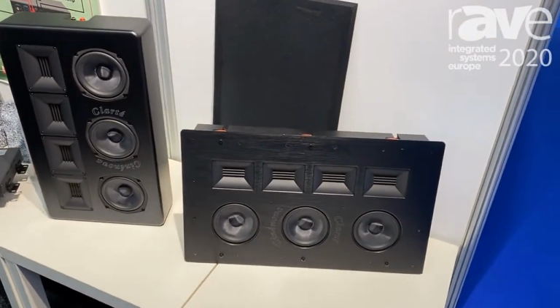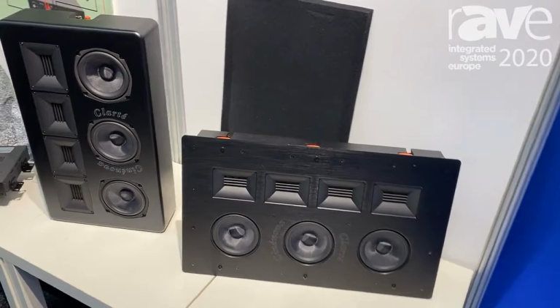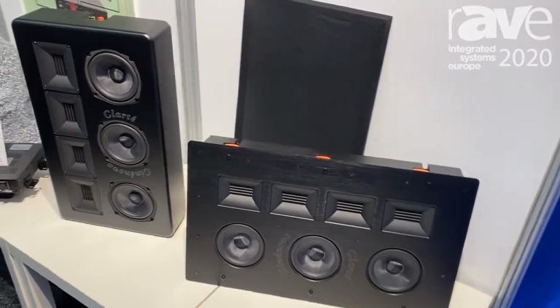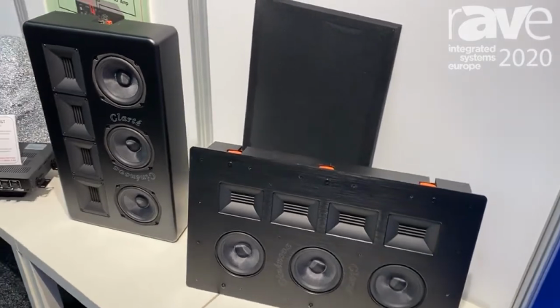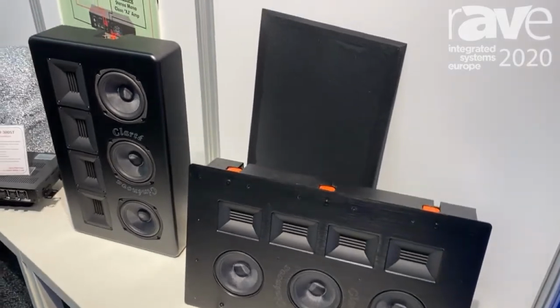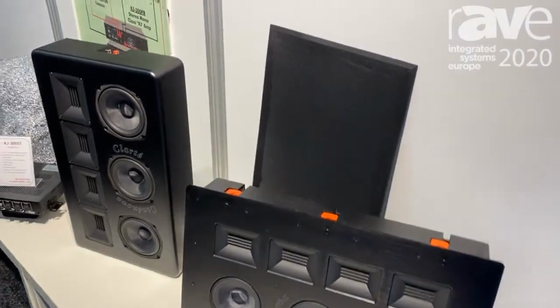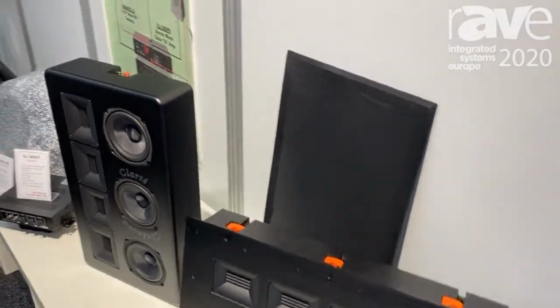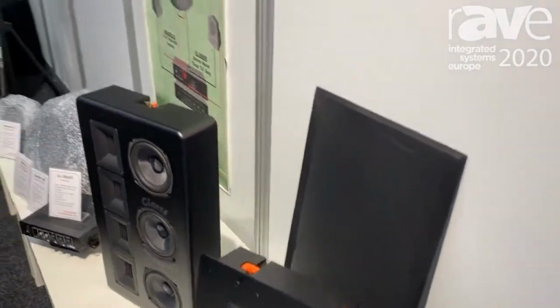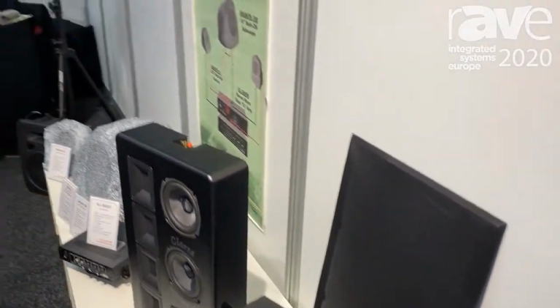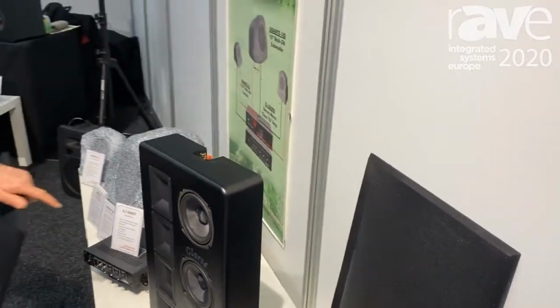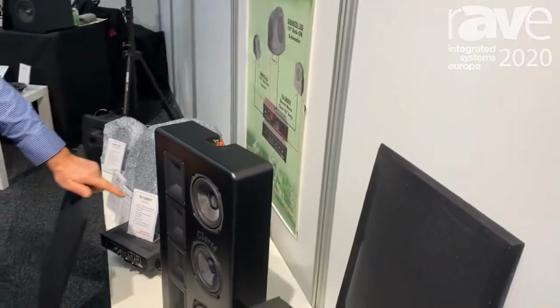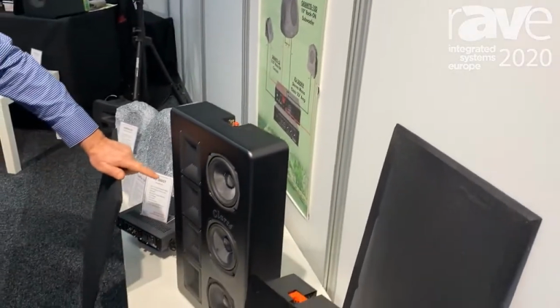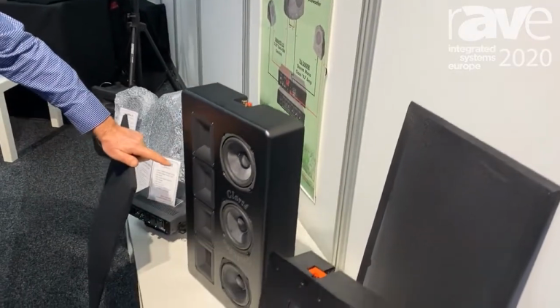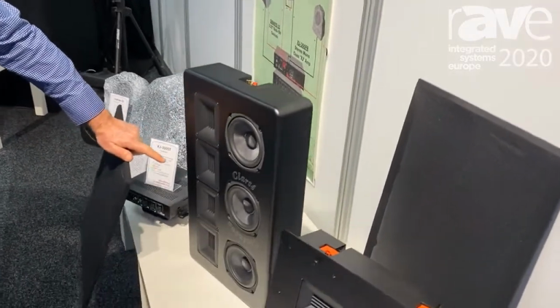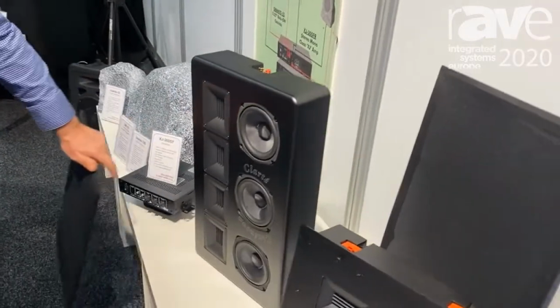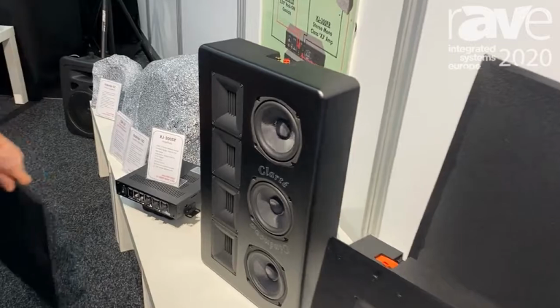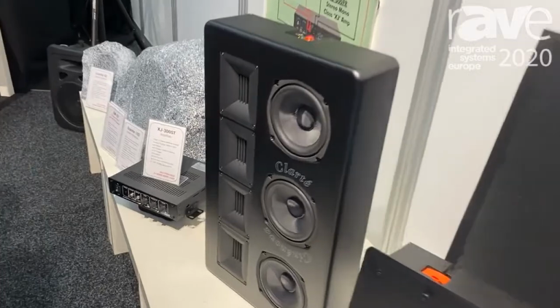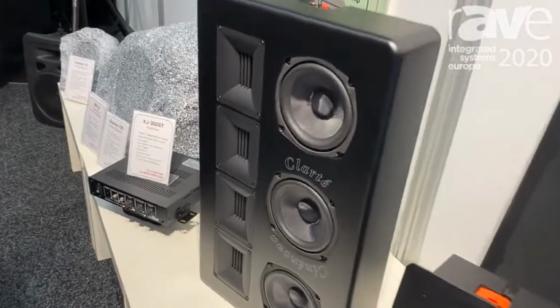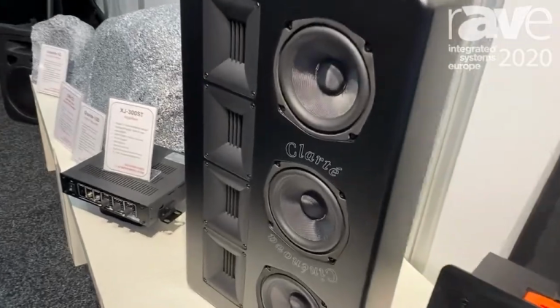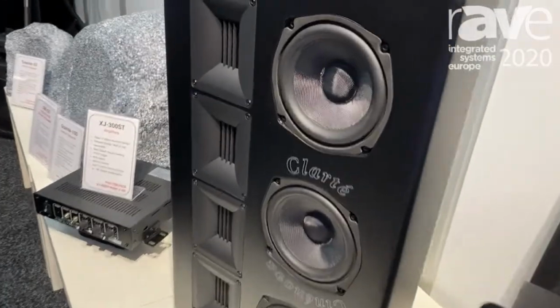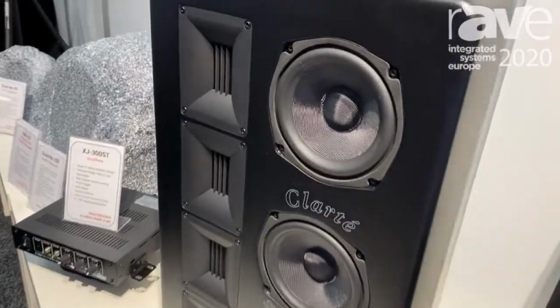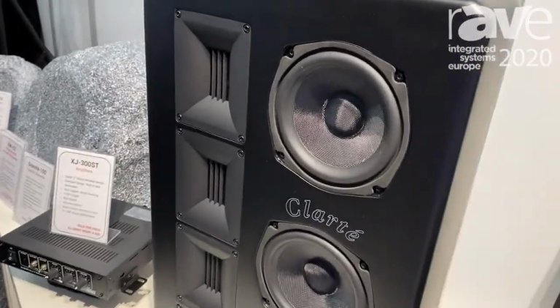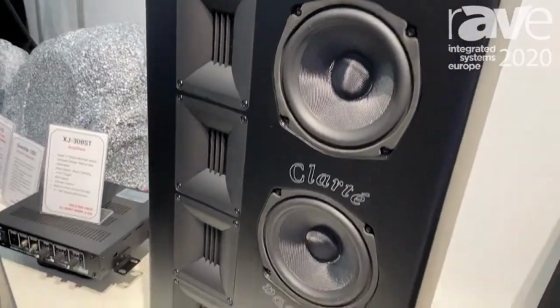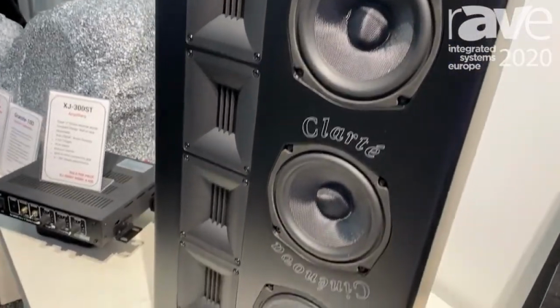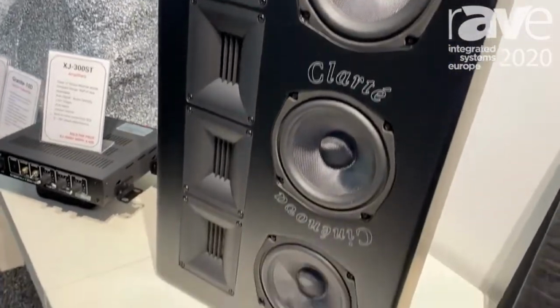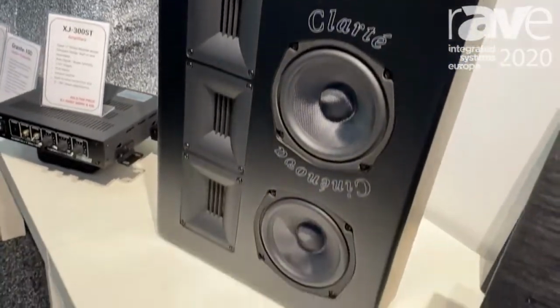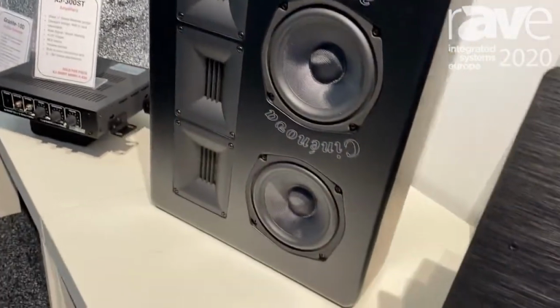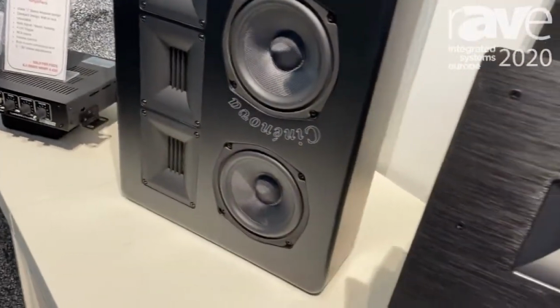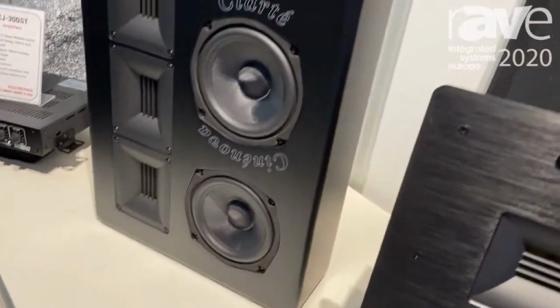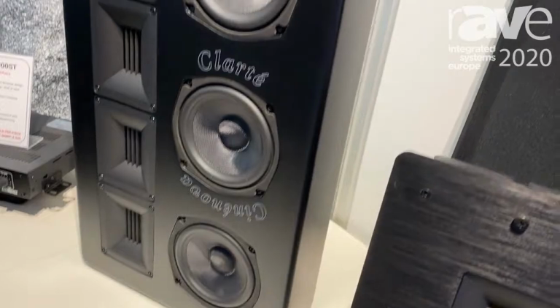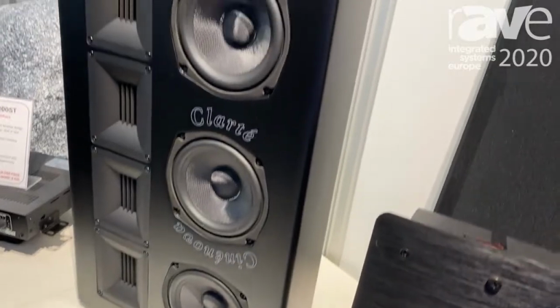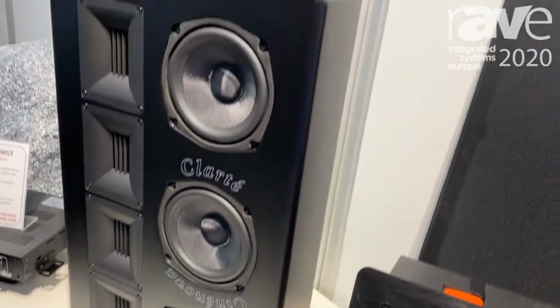What's special about these speakers: we have four ribbon tweeters — two-inch air motion ribbon tweeters — with three, five and a quarter inch mid-bass drivers with carbon fiber cones.